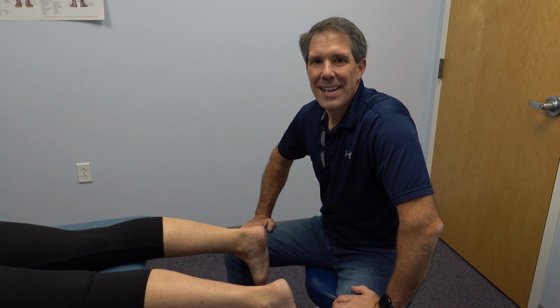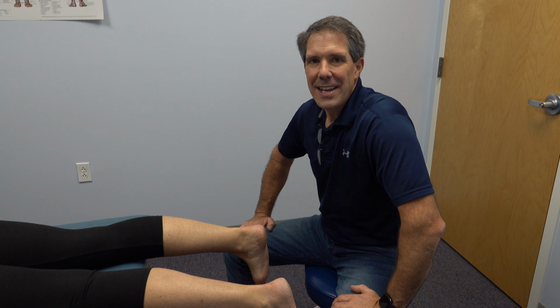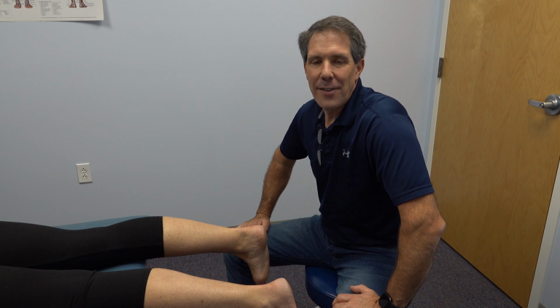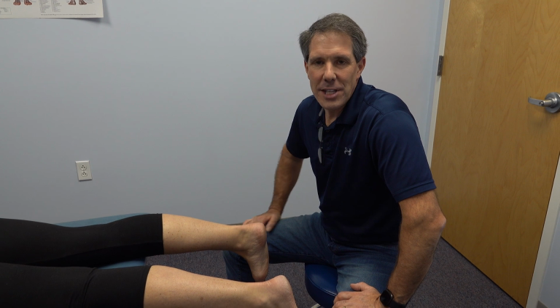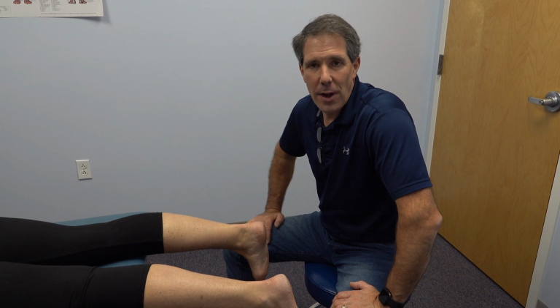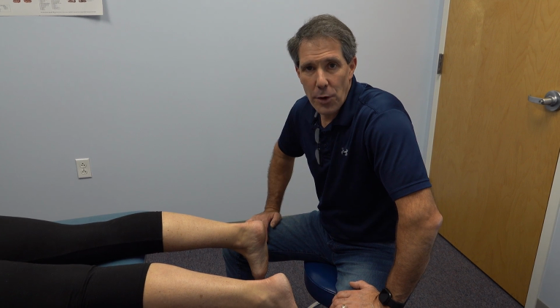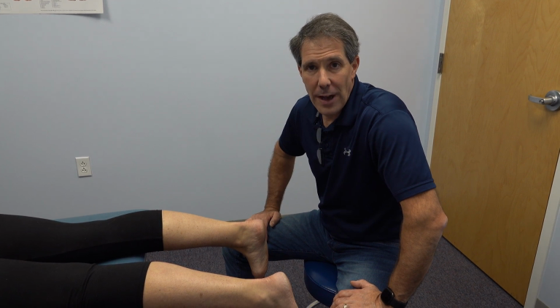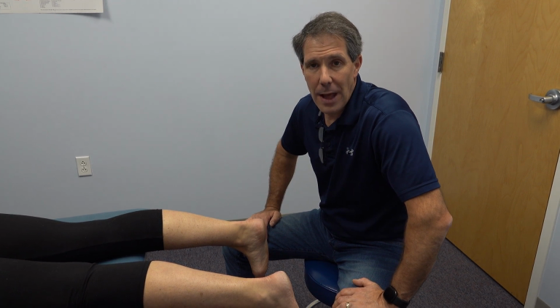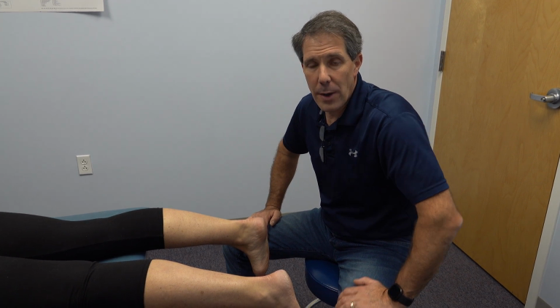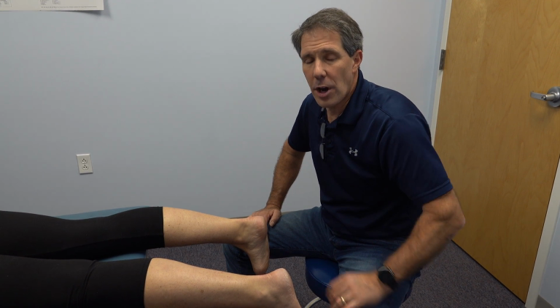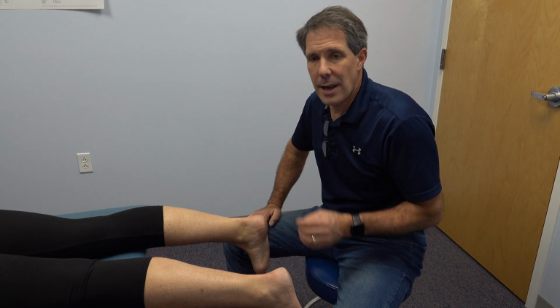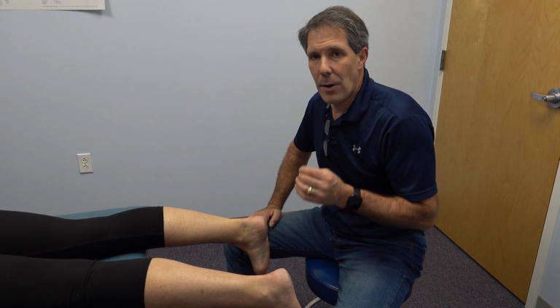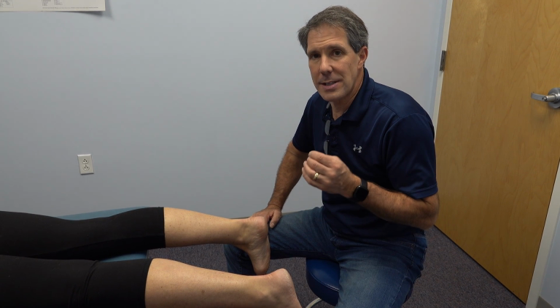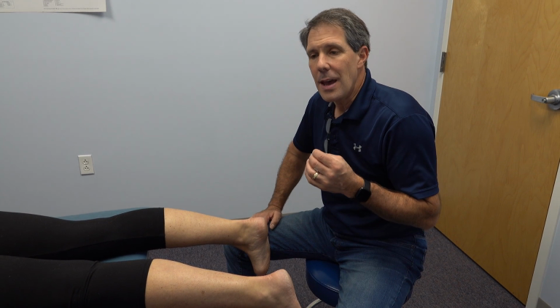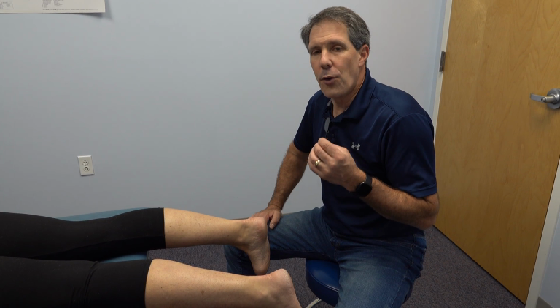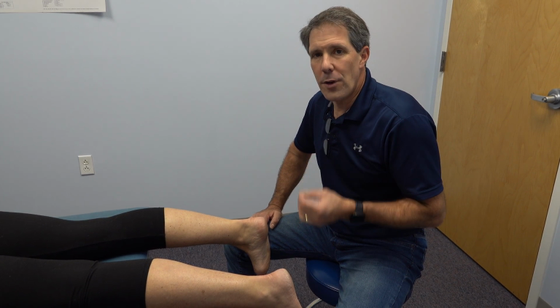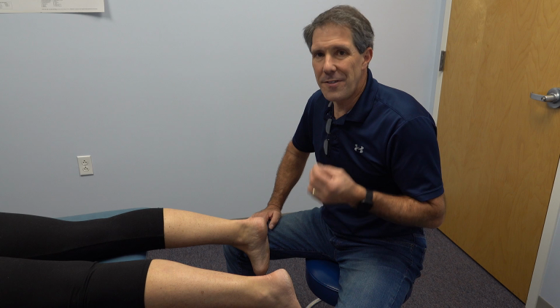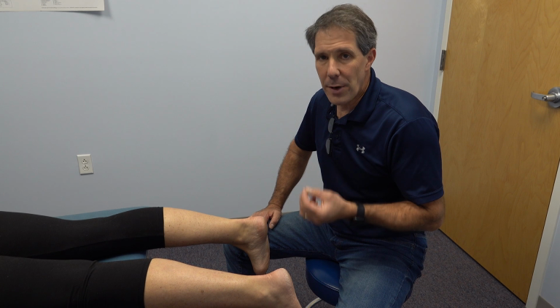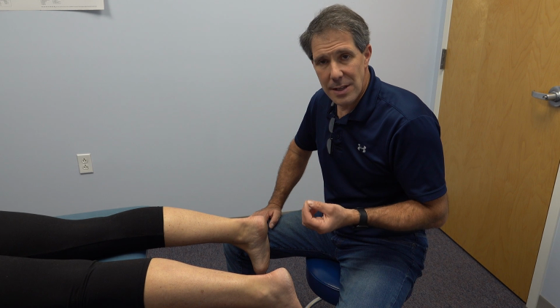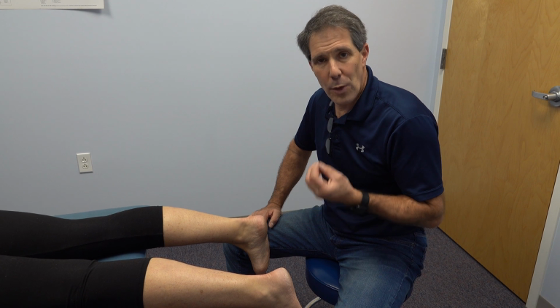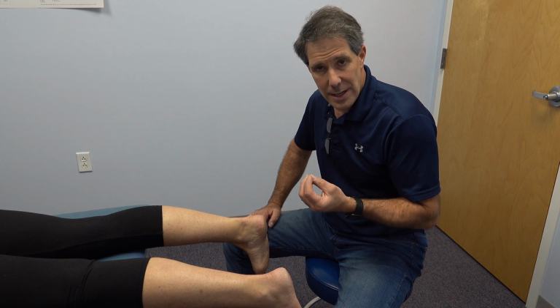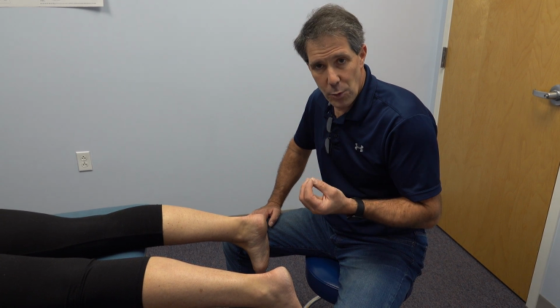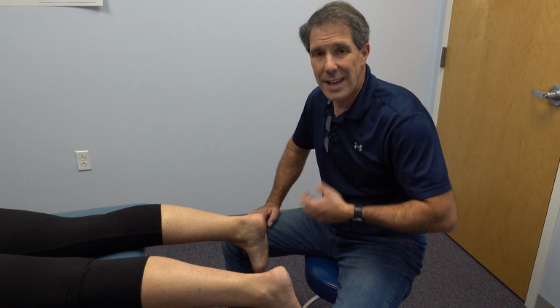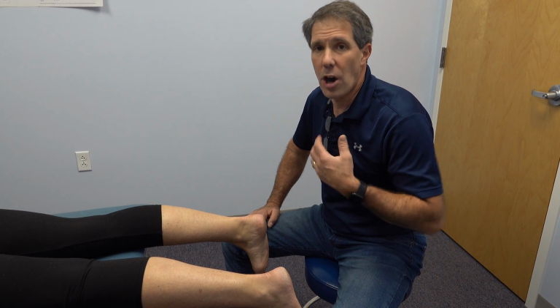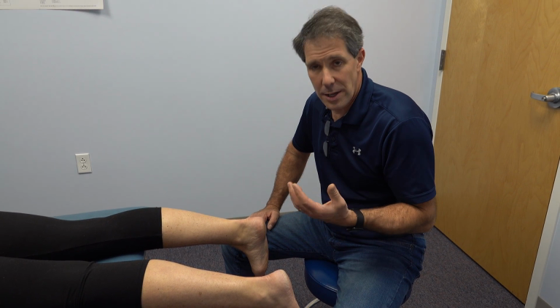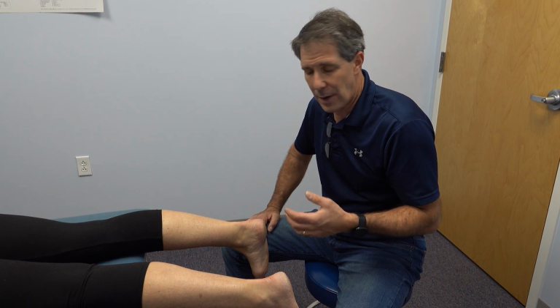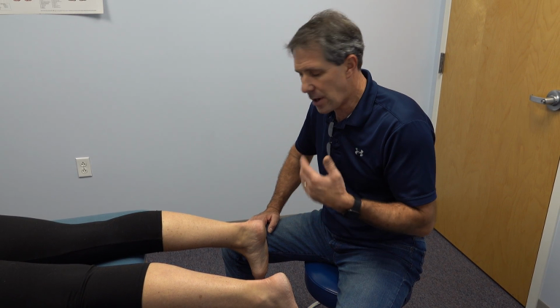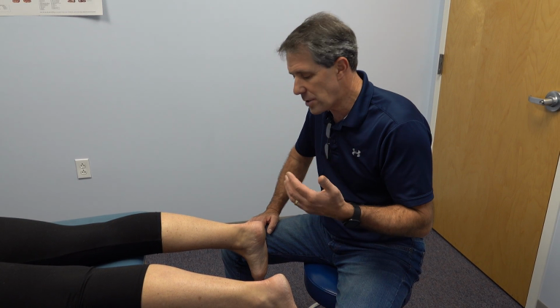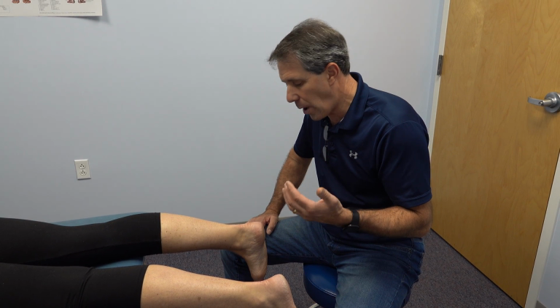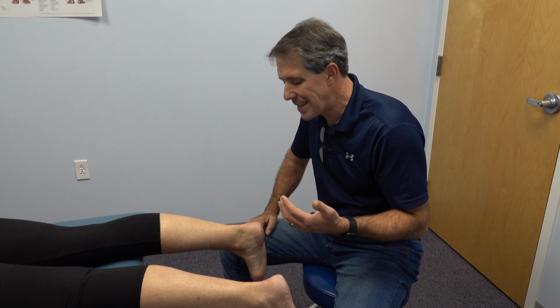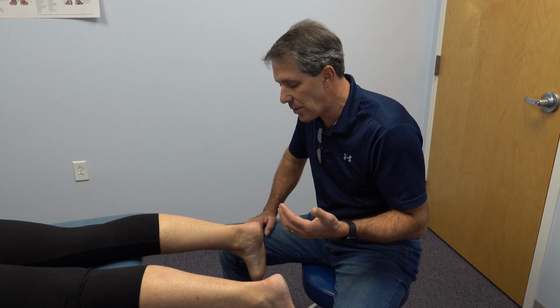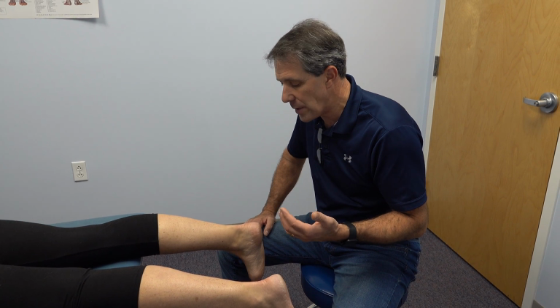Hey everyone, this is Paul from OrthoEvalPal. What I want to talk today about is forefoot varus — what it is, what it can cause, and how it can cause problems in other areas.